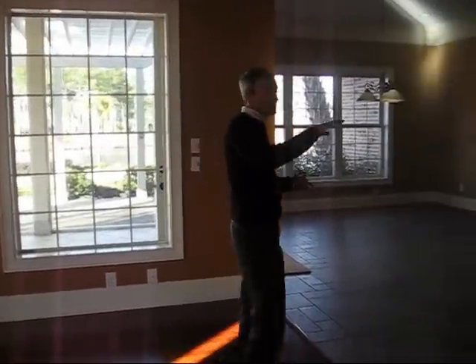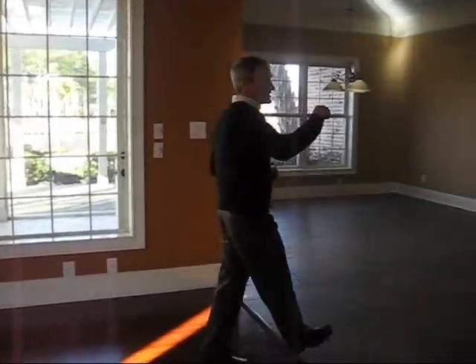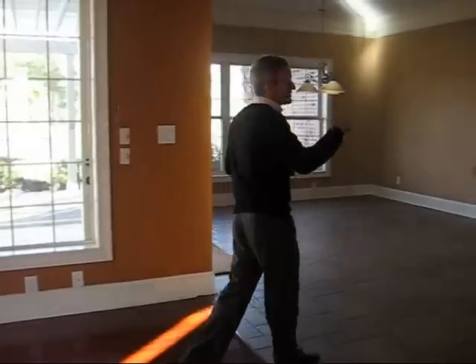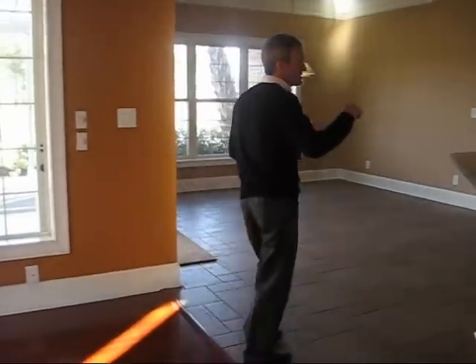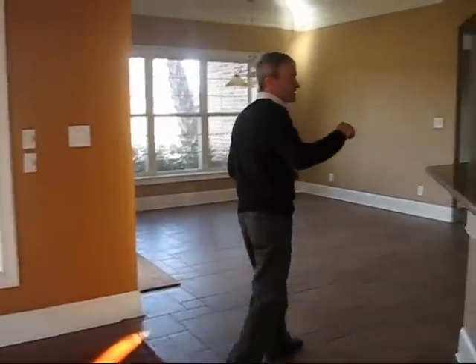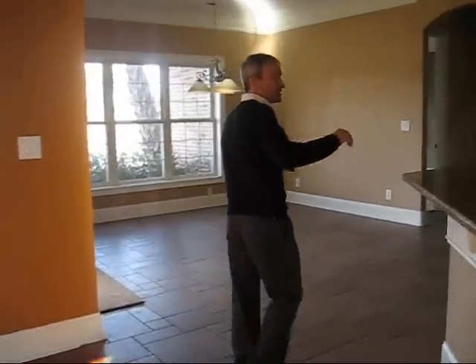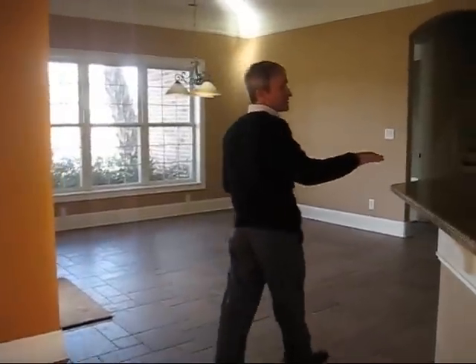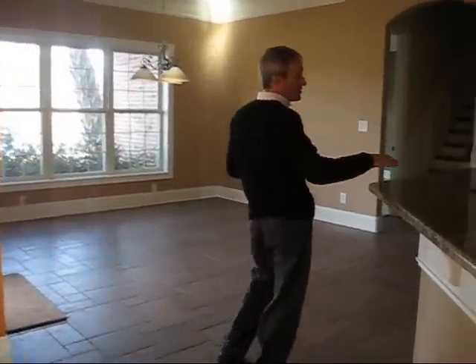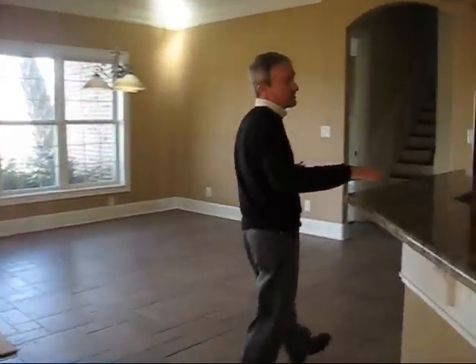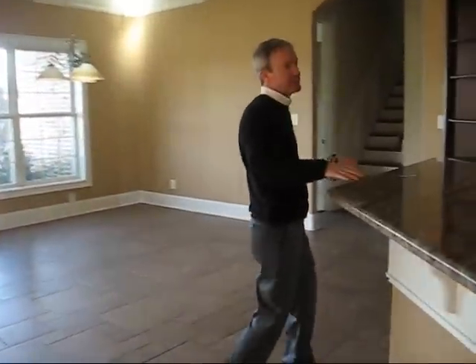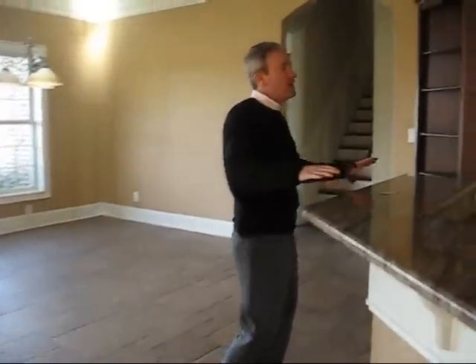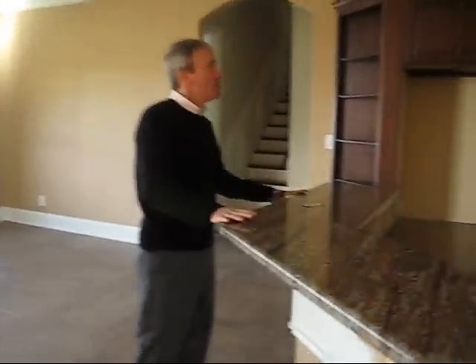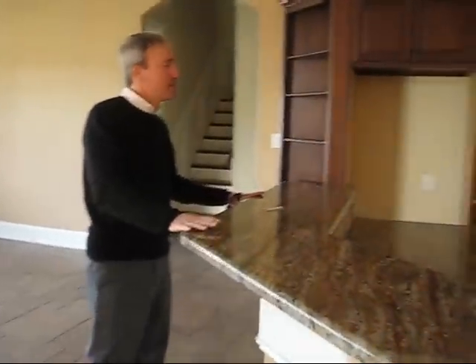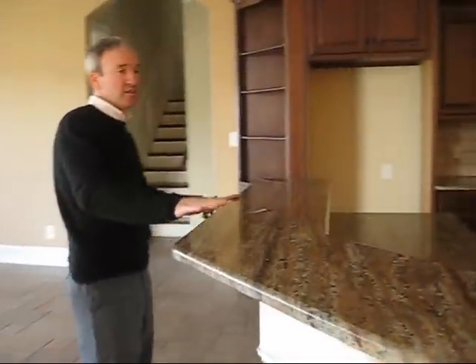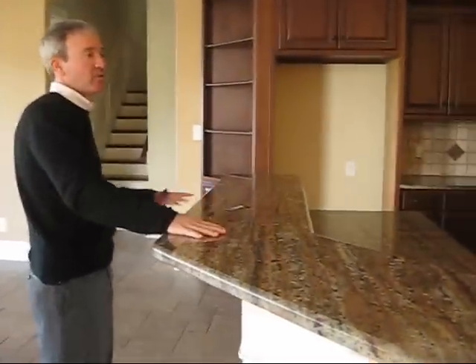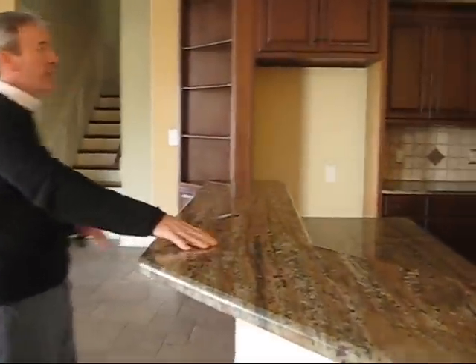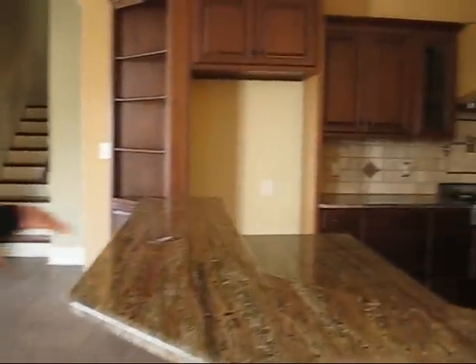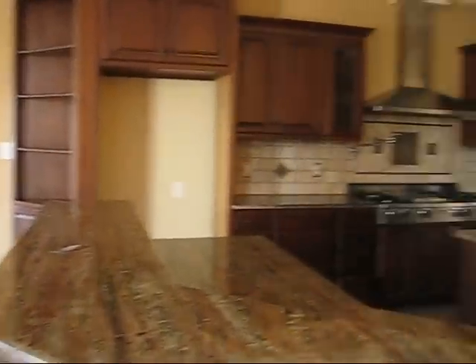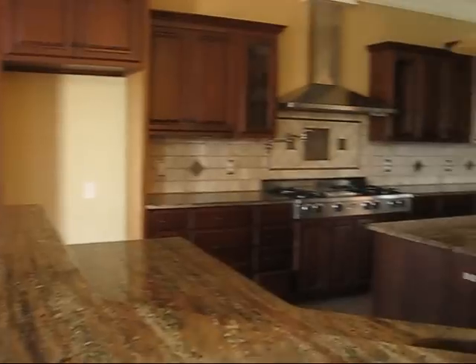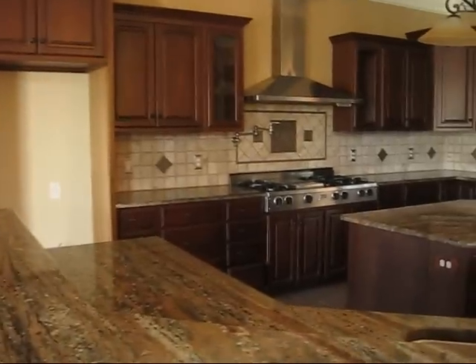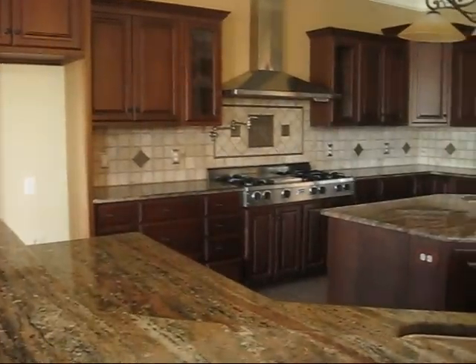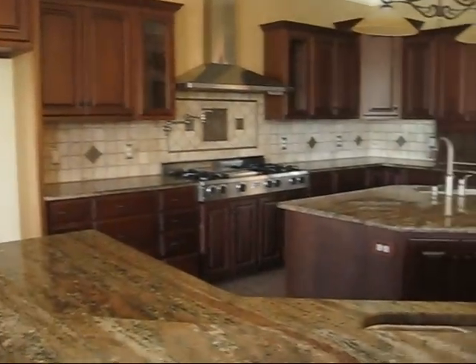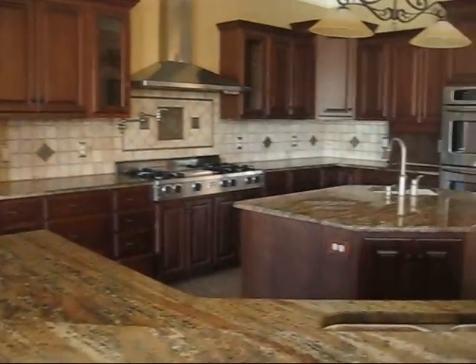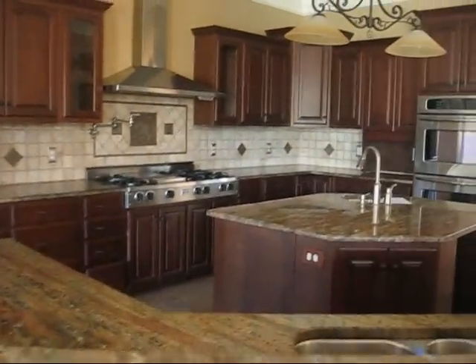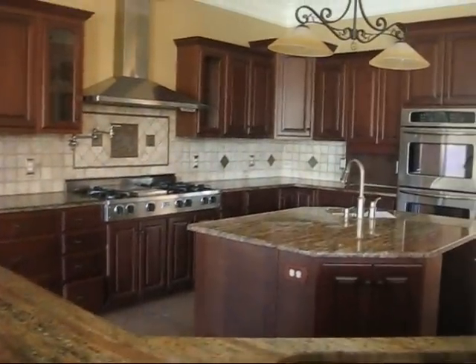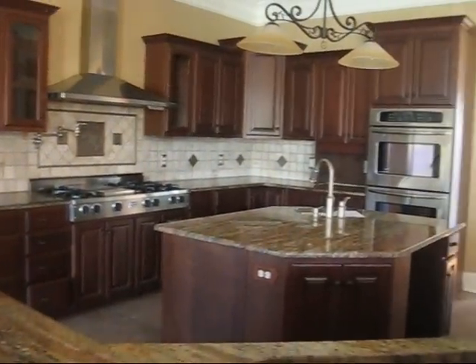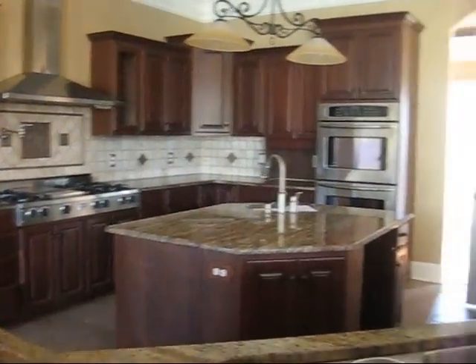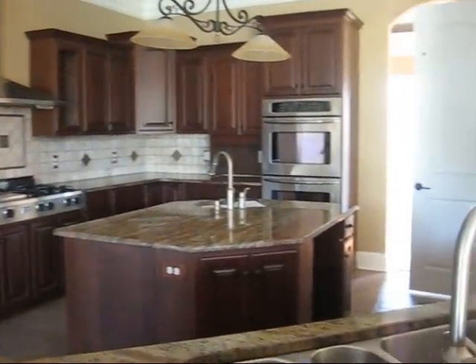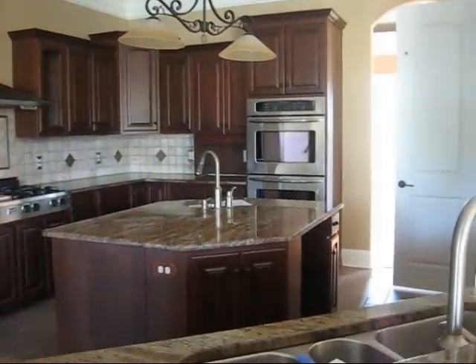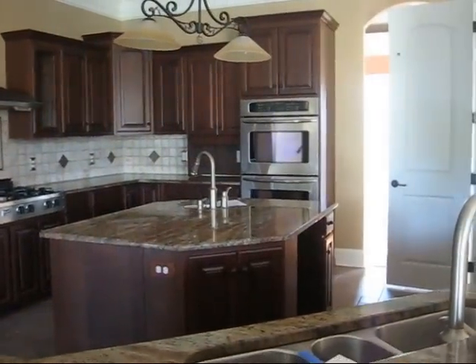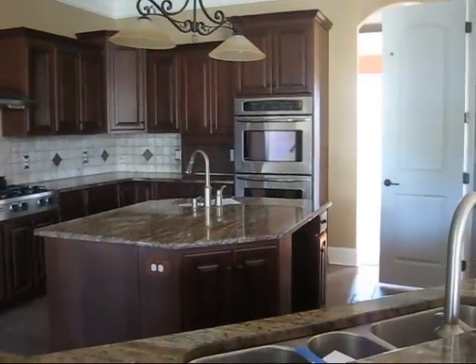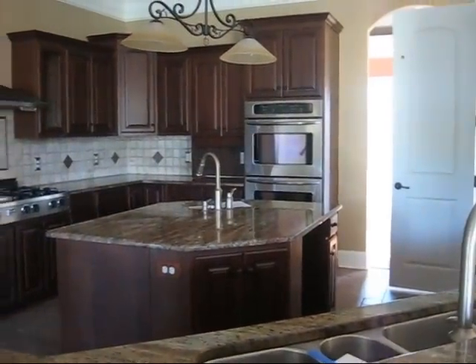Take a look at this kitchen — it's really nice. A real big kitchen with granite, gas range, and double oven. A really well-appointed kitchen.